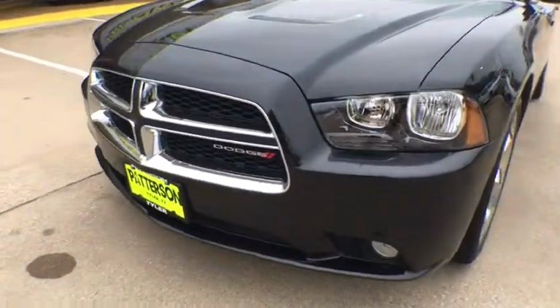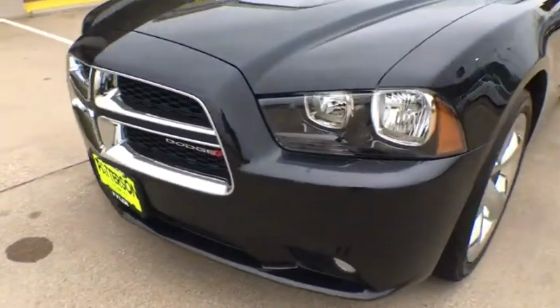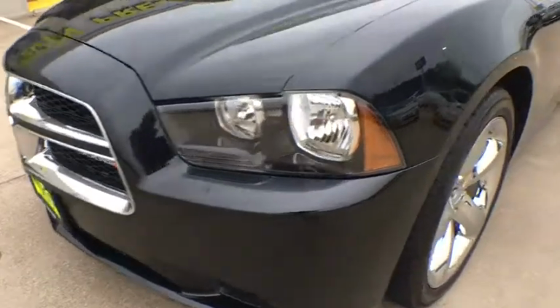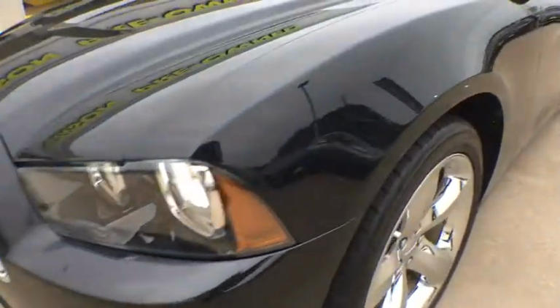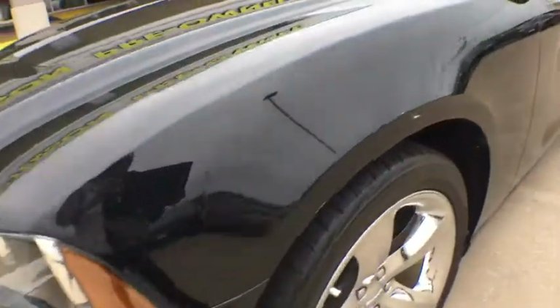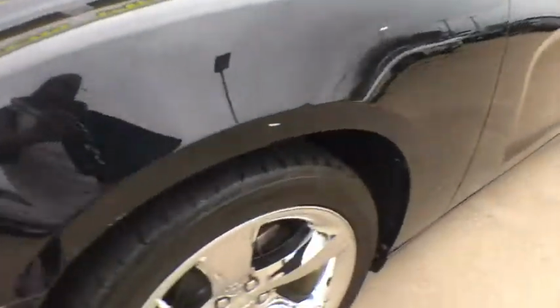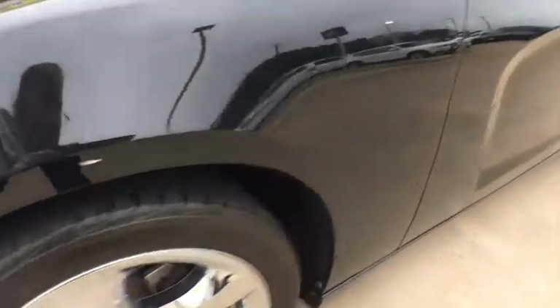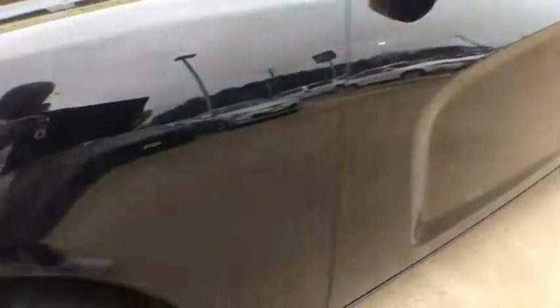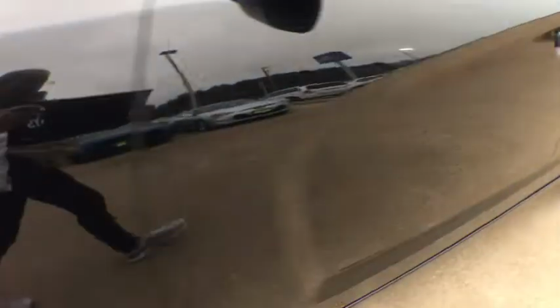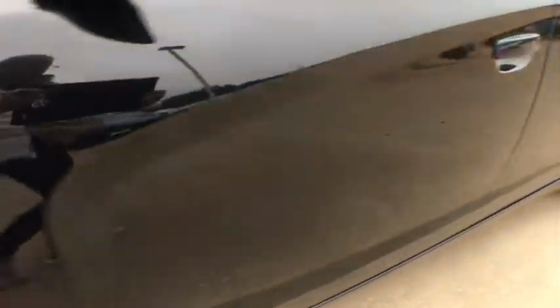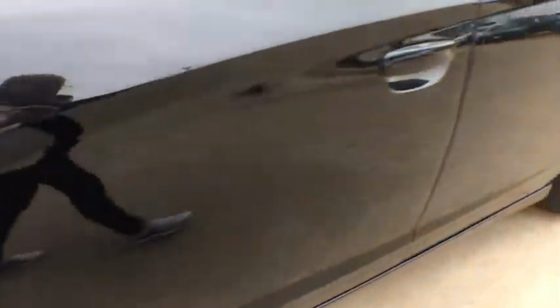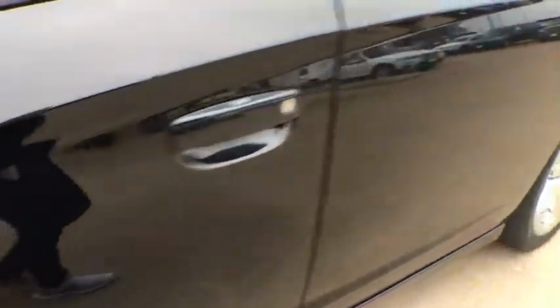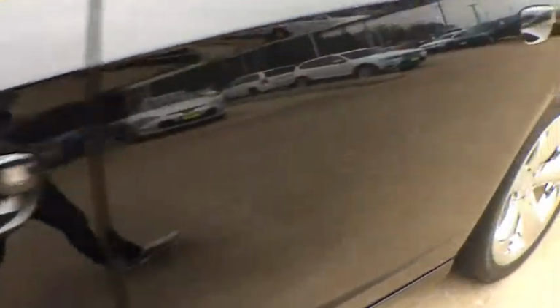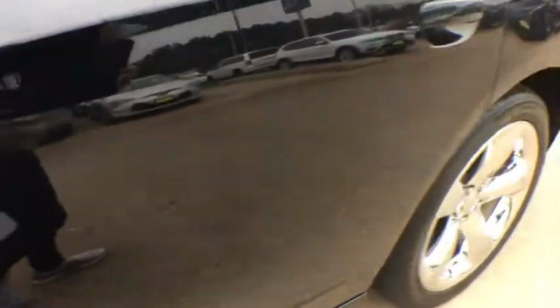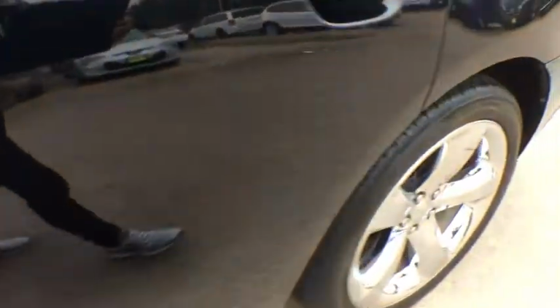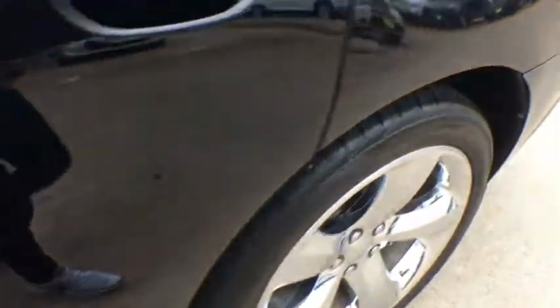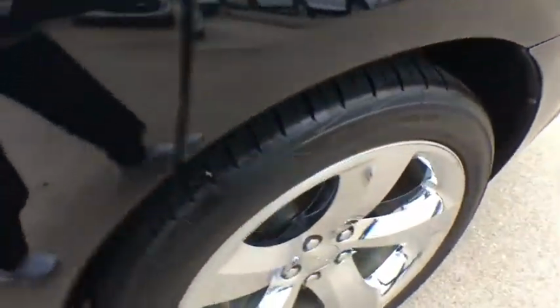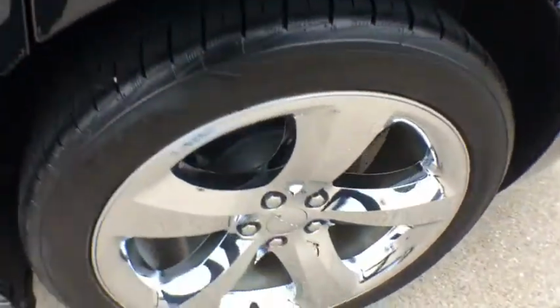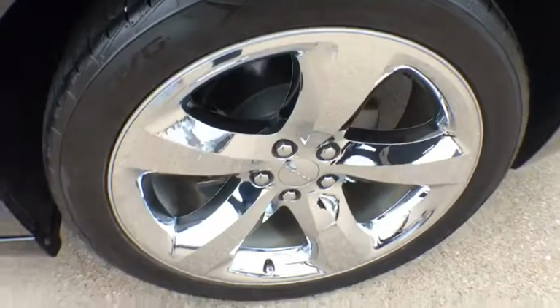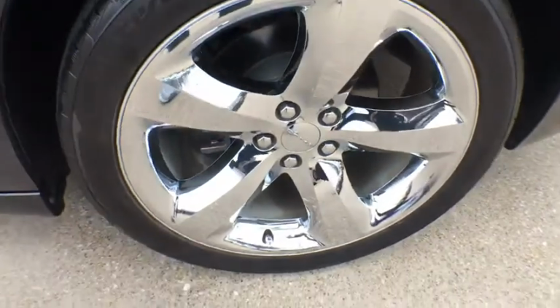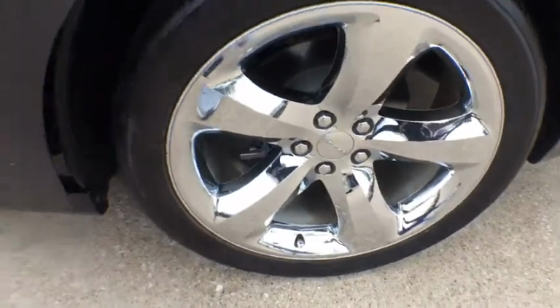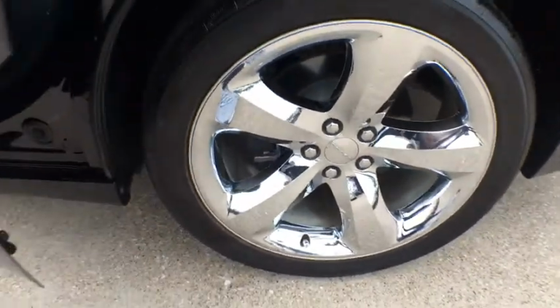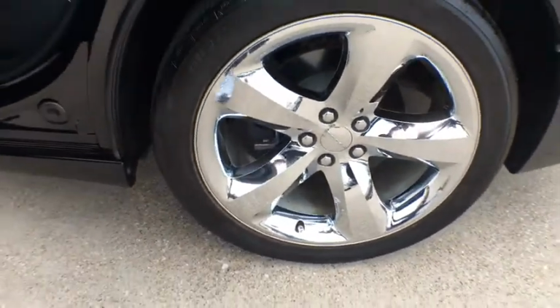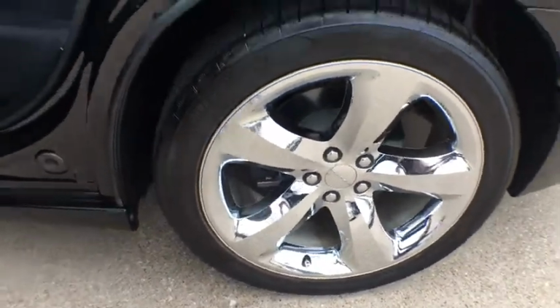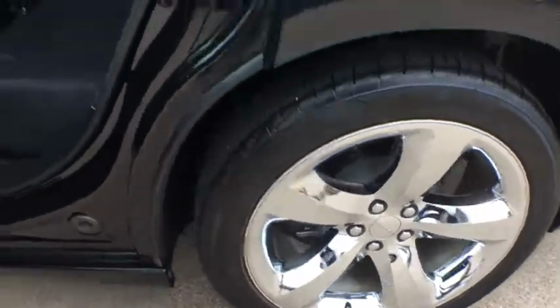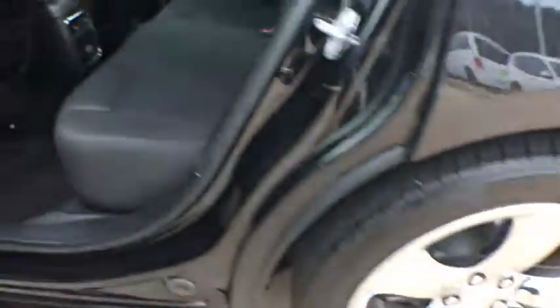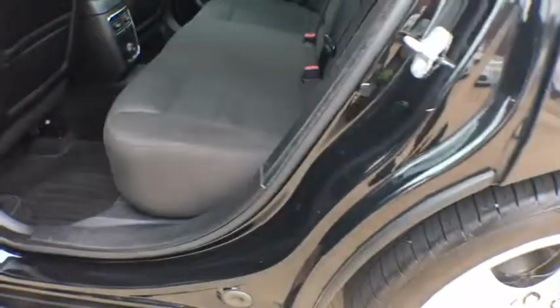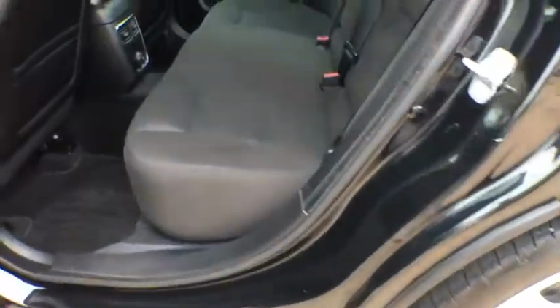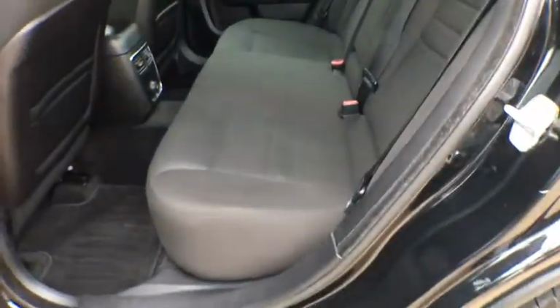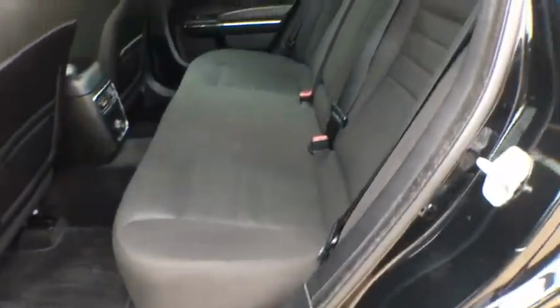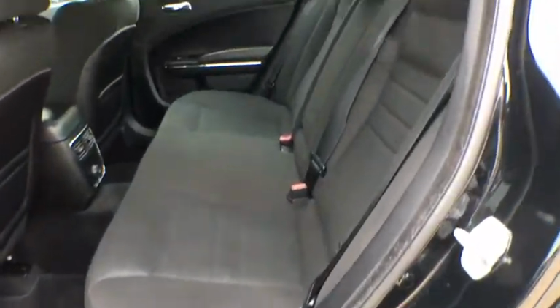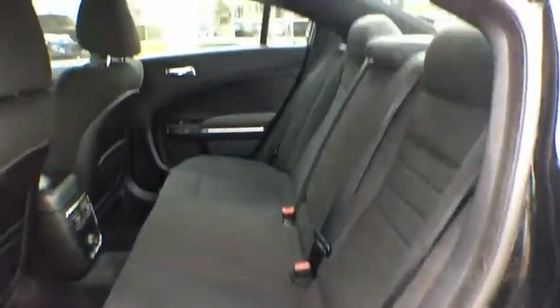Universal garage door opener, rear defrost, auto-off headlights, premium sound system, passenger airbag, electronic stability control, heated driver seat, bucket seat.